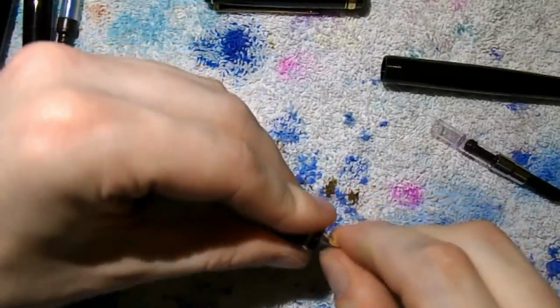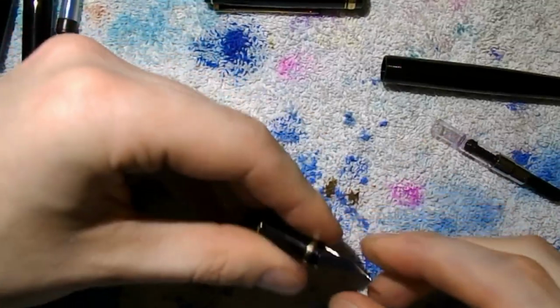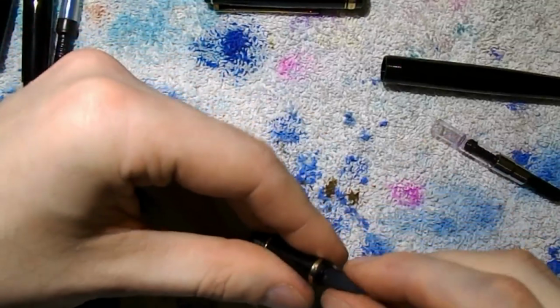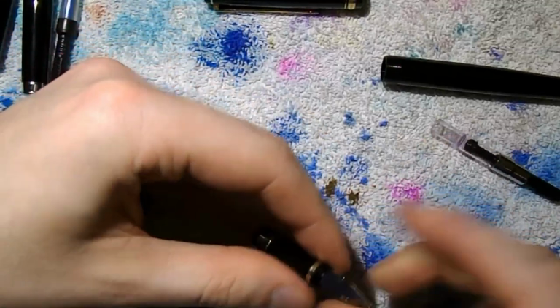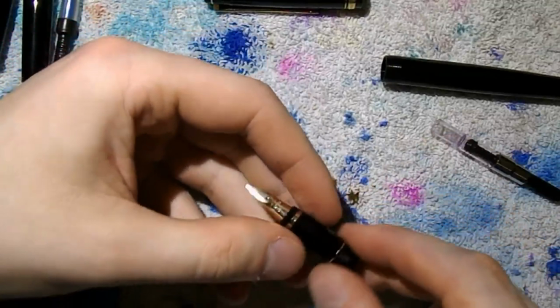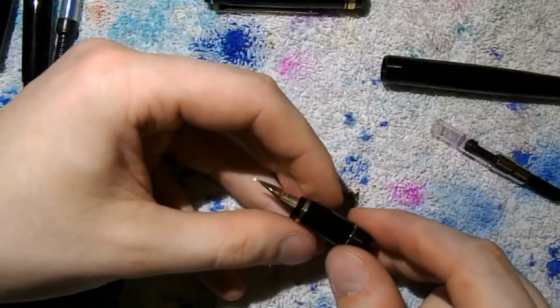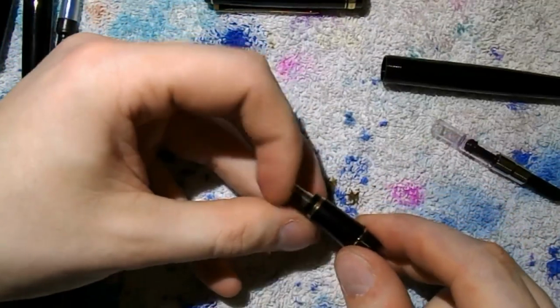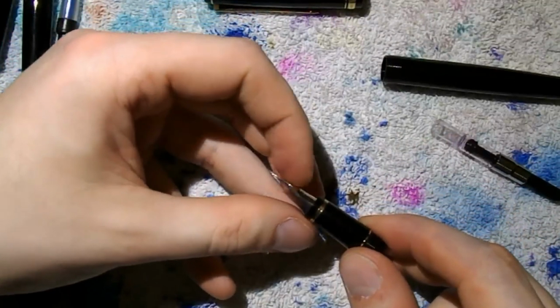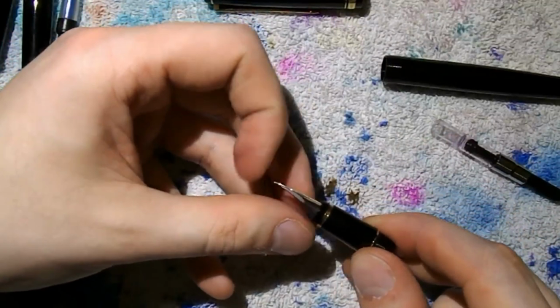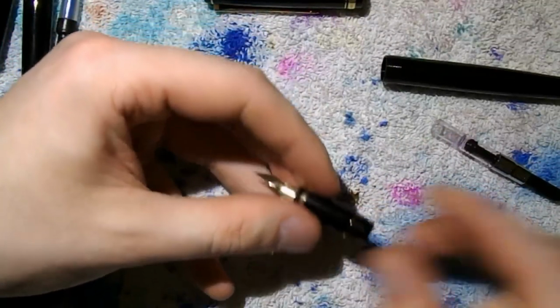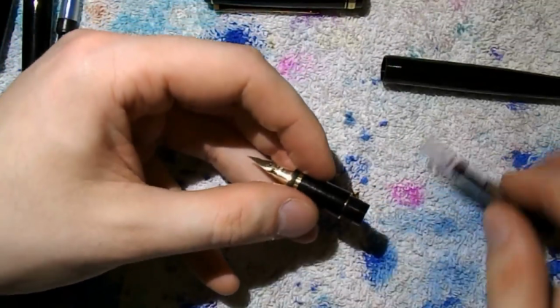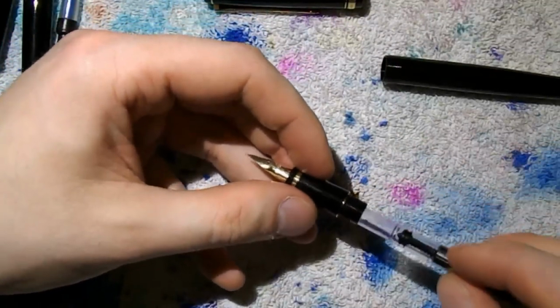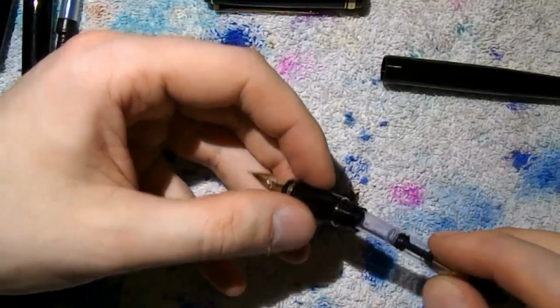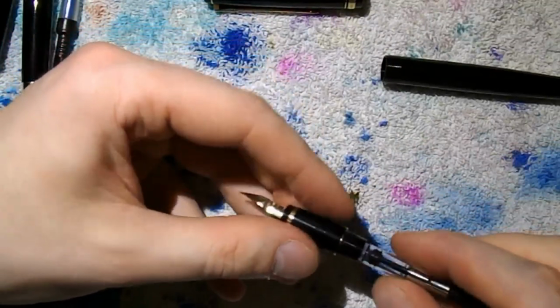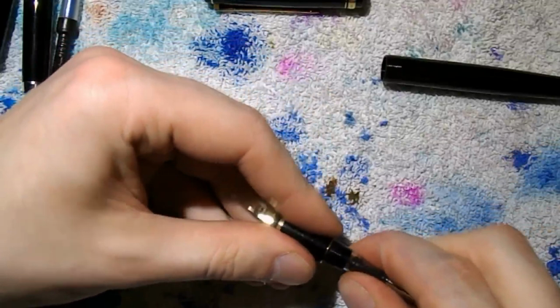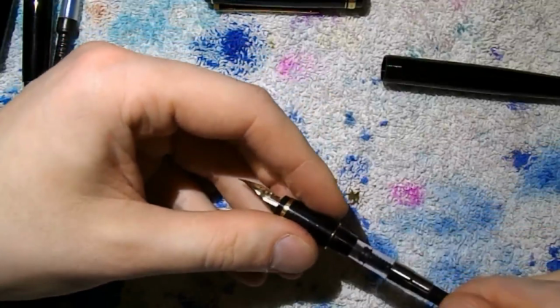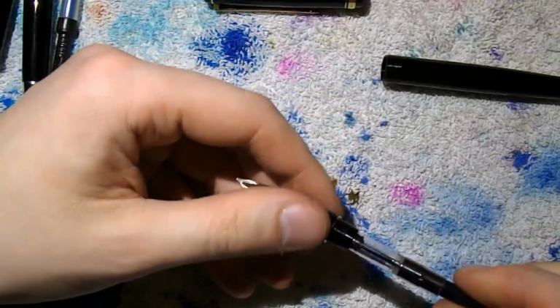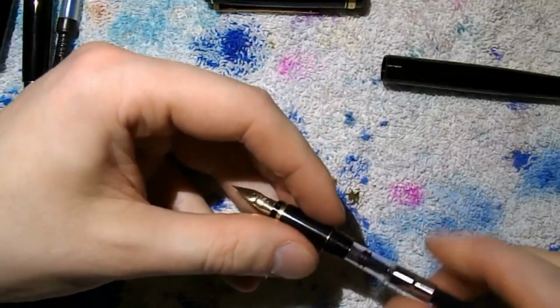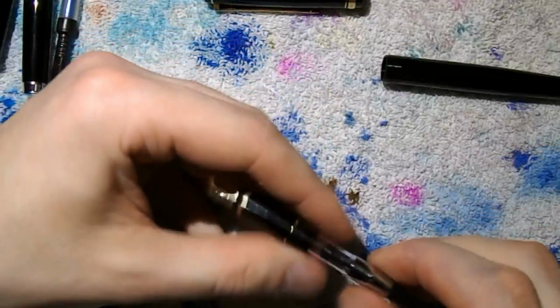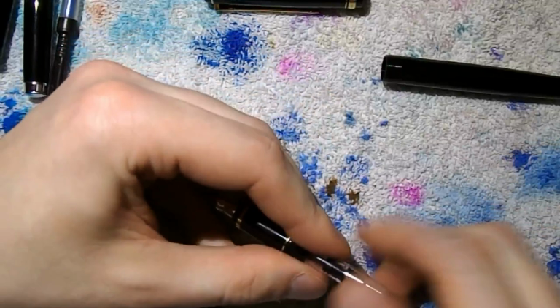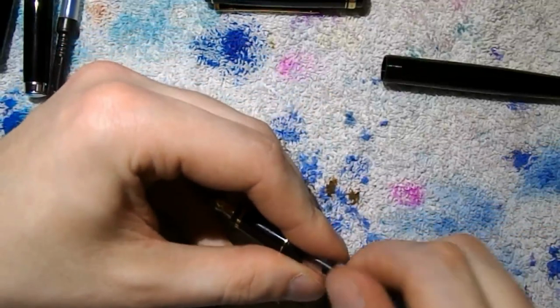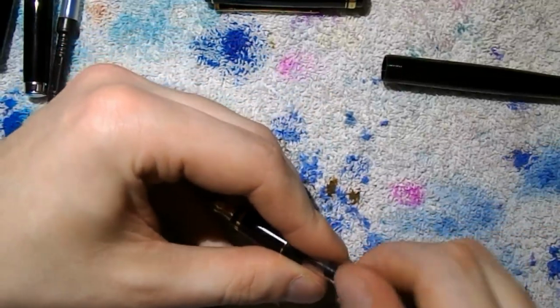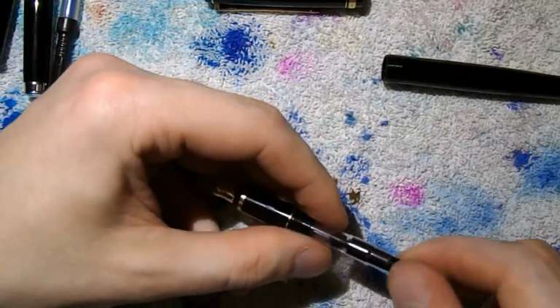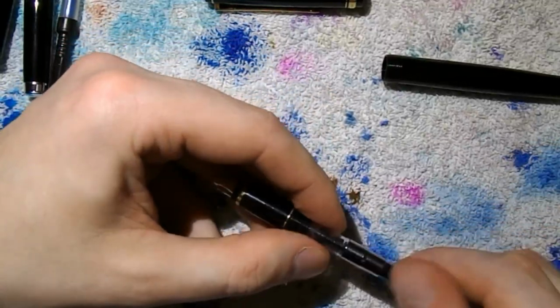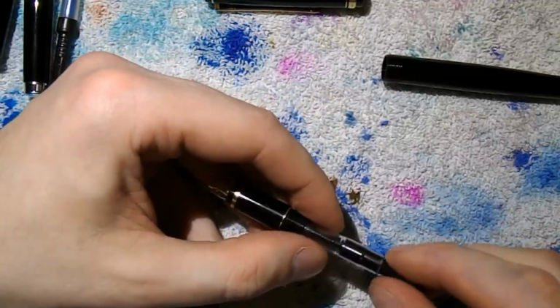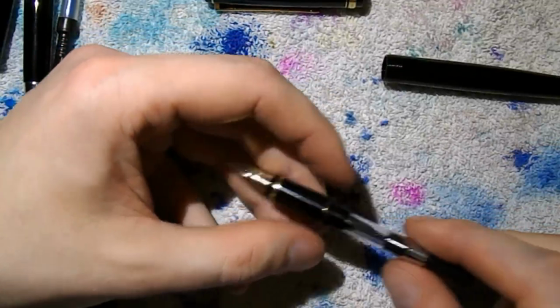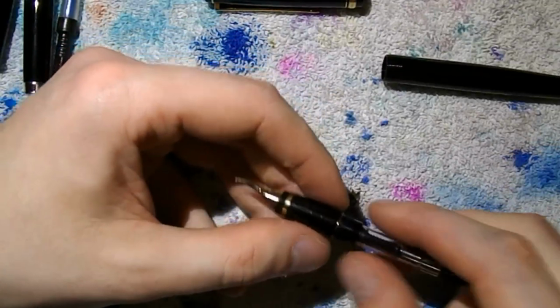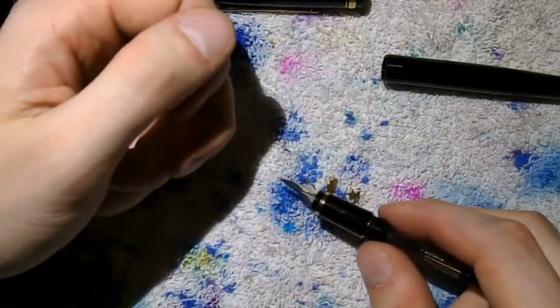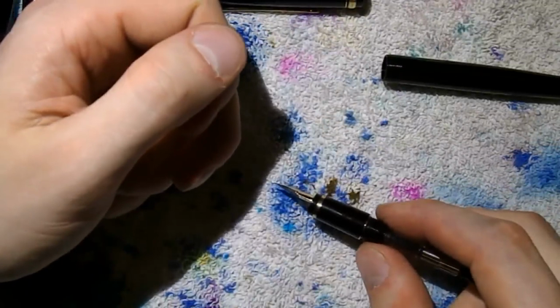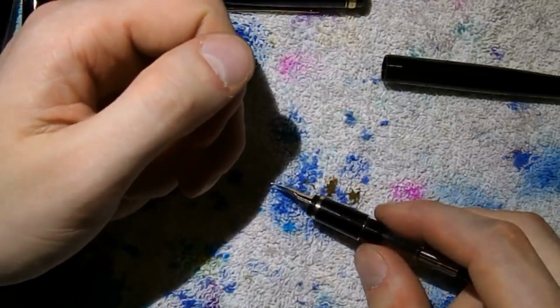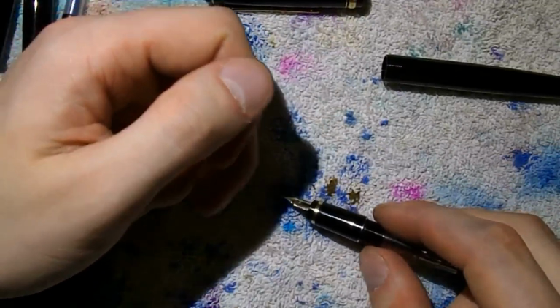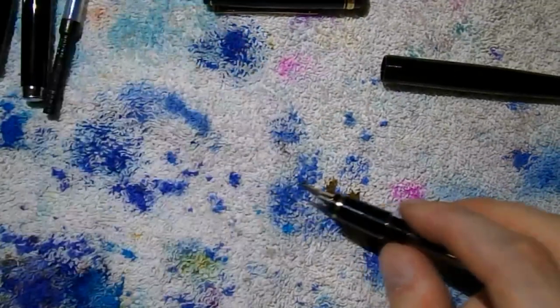I wouldn't recommend taking out the nib and feed unless it's really necessary — so if you want to clean your pen very well after using a somewhat tenacious ink, something like that. For everyday use, it really shouldn't be necessary to remove nib and feed. Okay, there you have it.